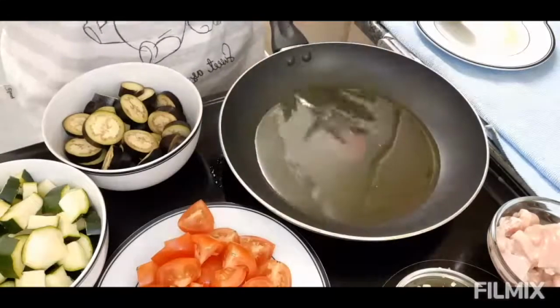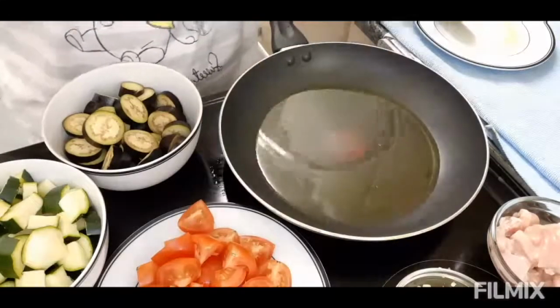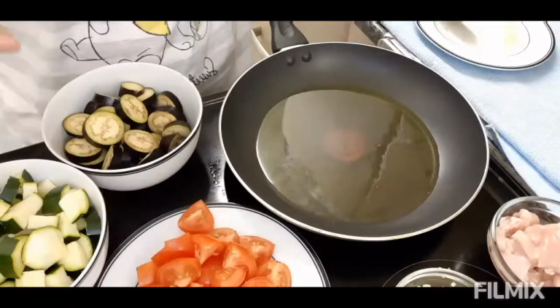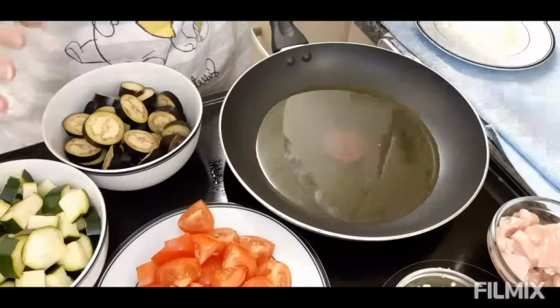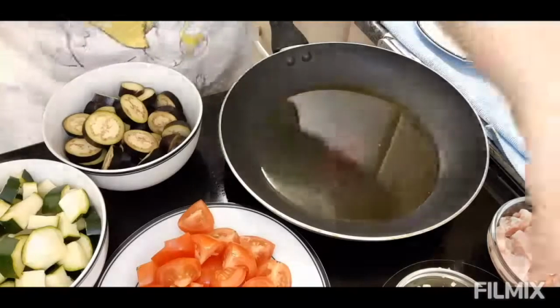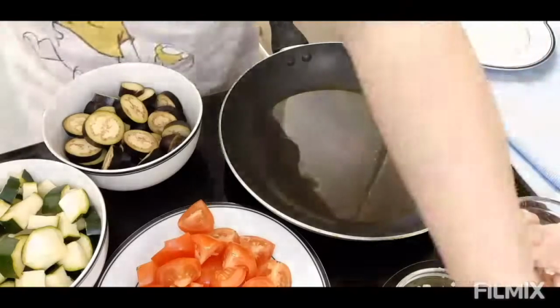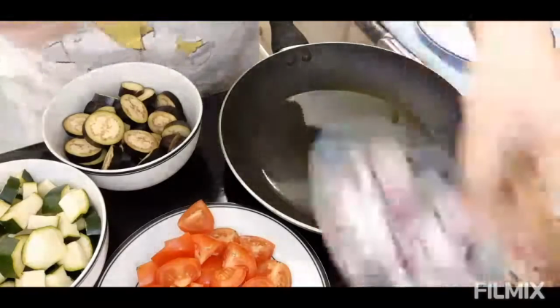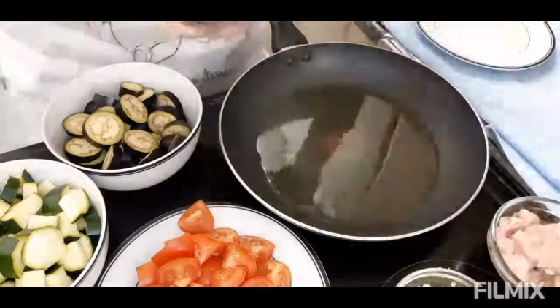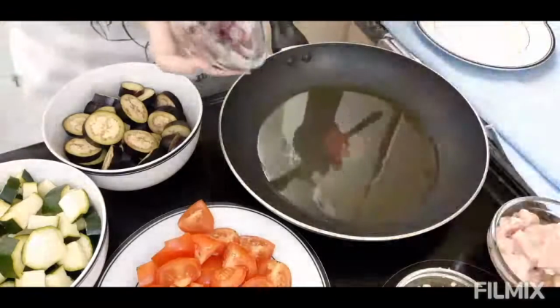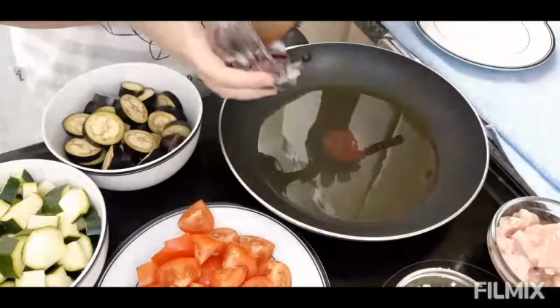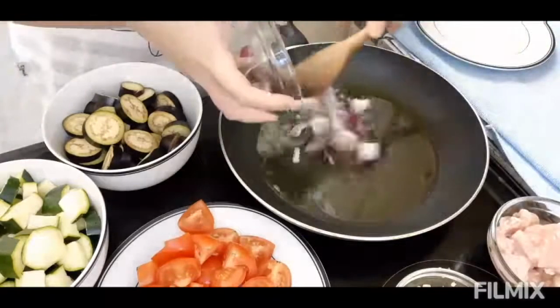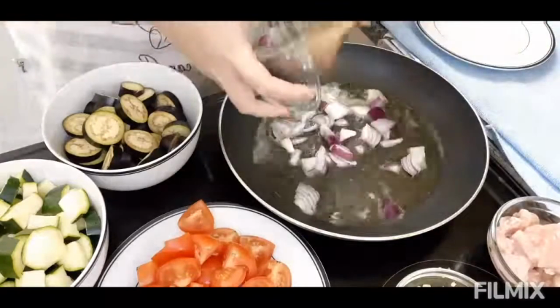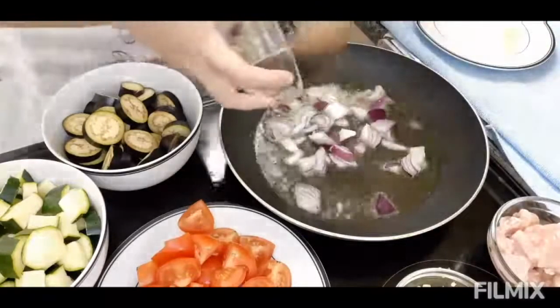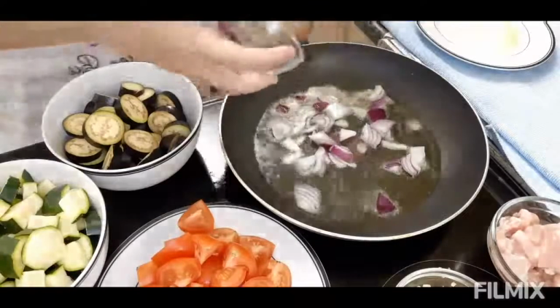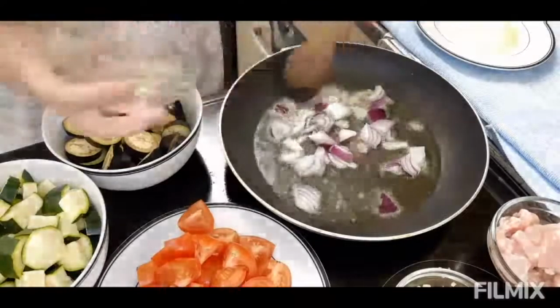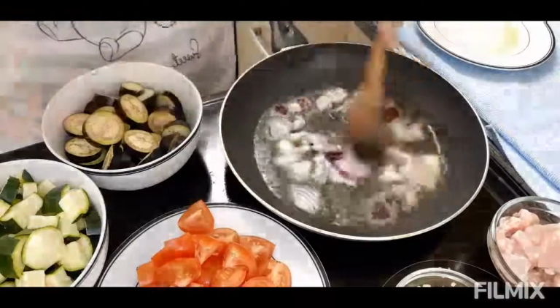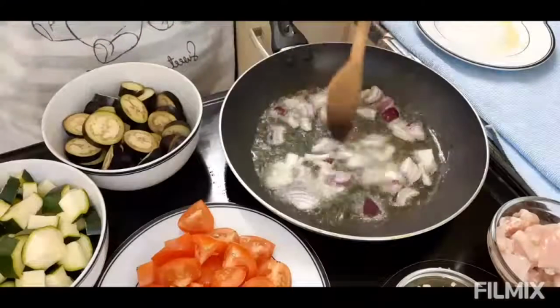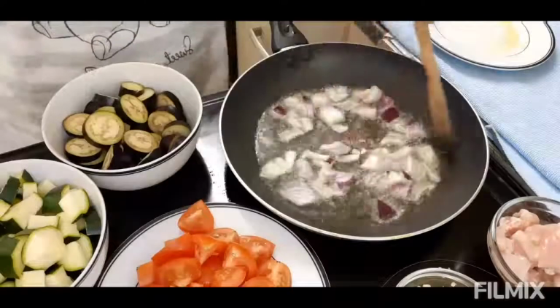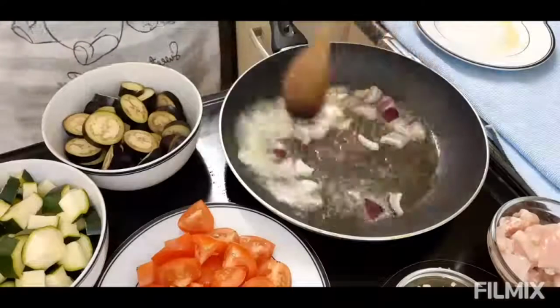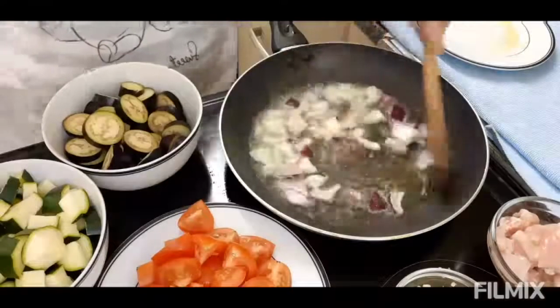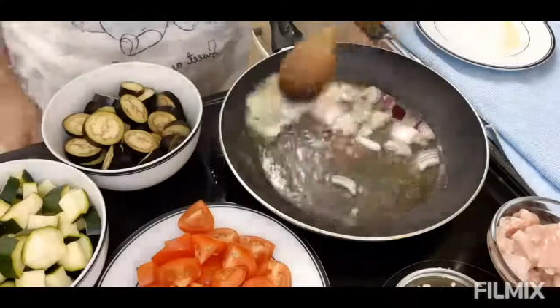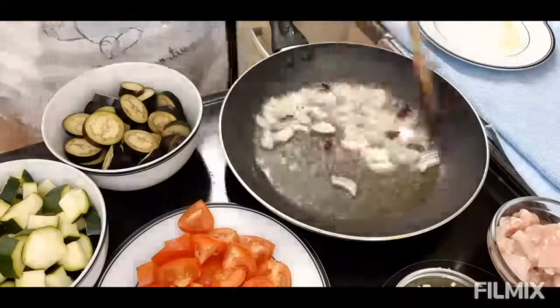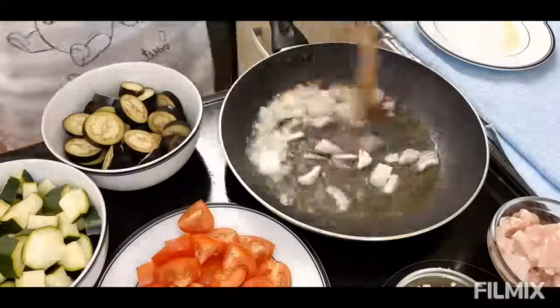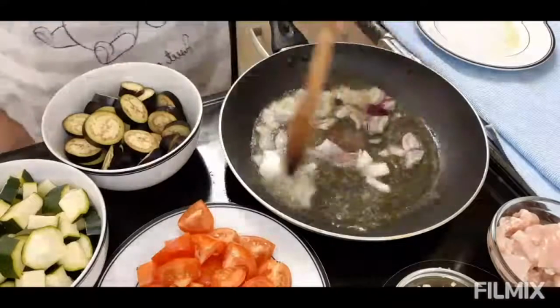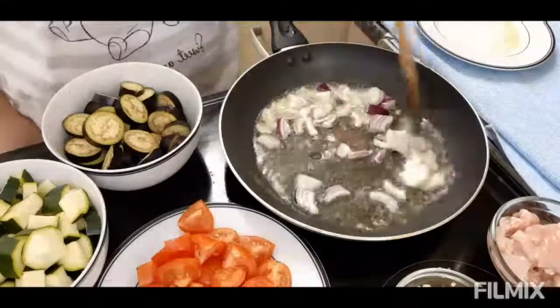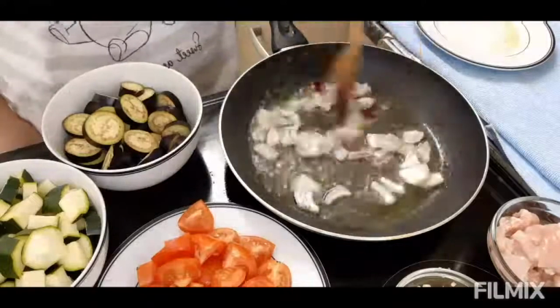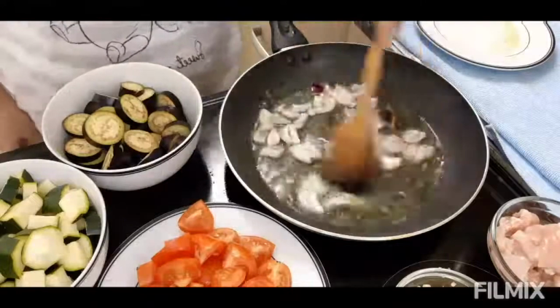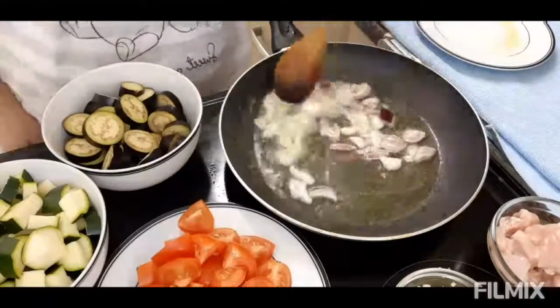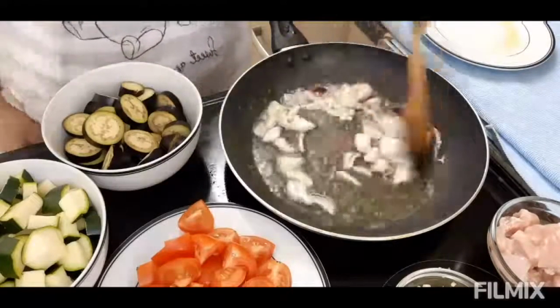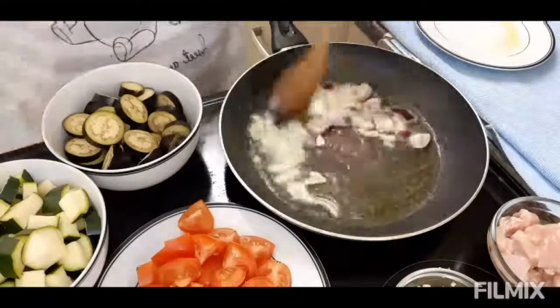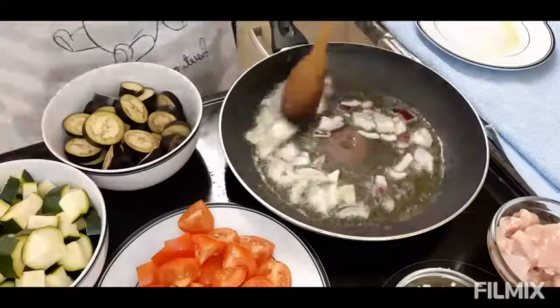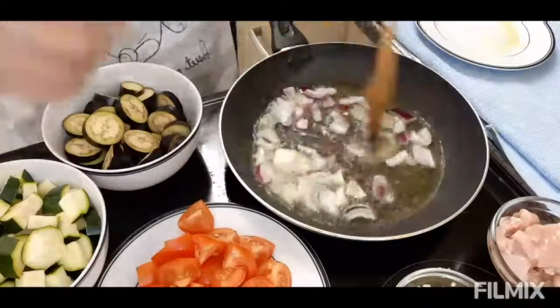Ang una nating gagawin ay igigisa natin ang onion. Lagi namang onion yung aking inuuna kasi ang garlic ay madali syang masunog.